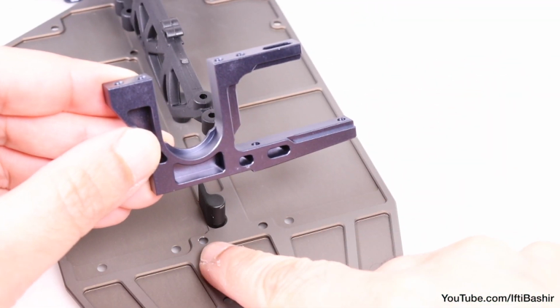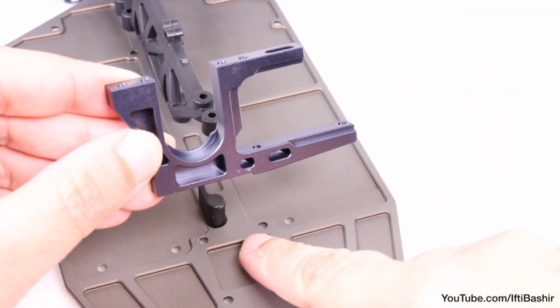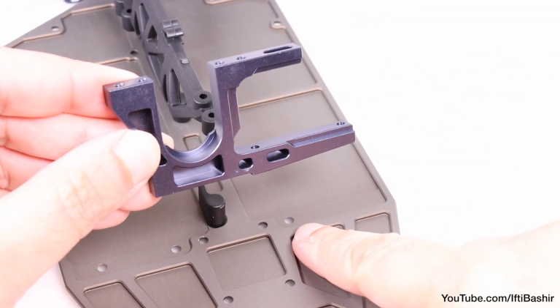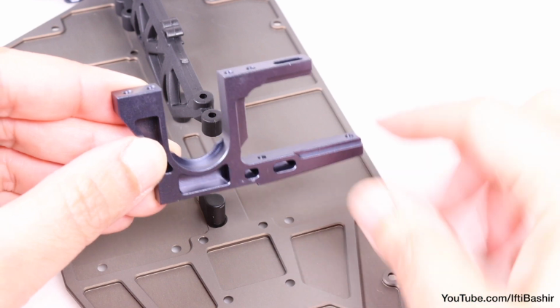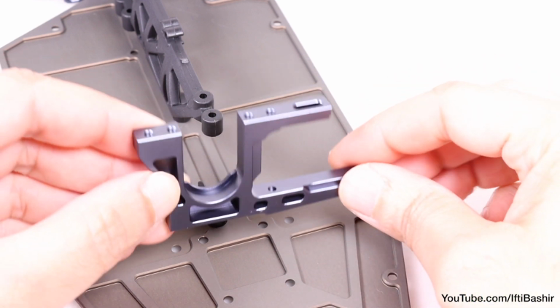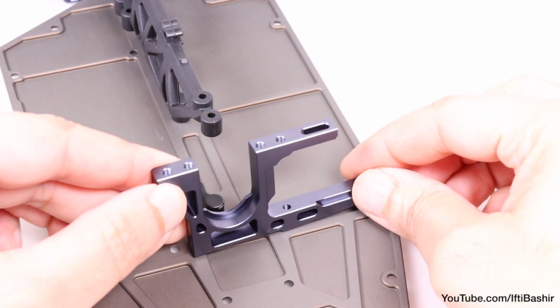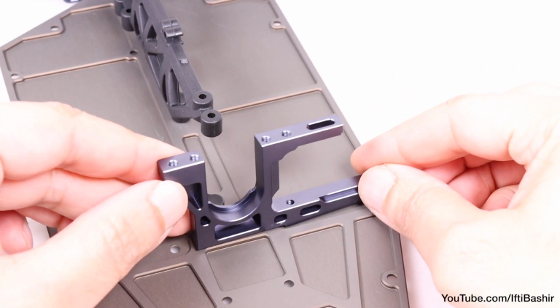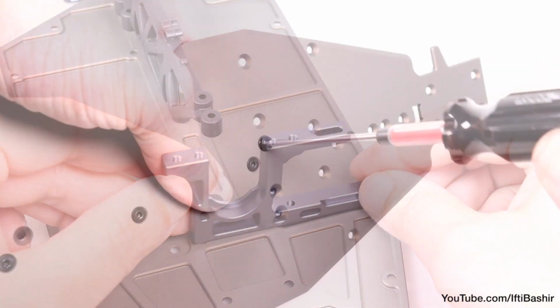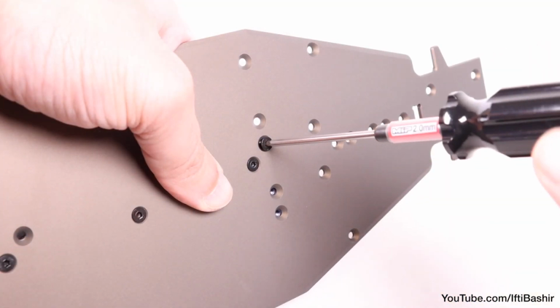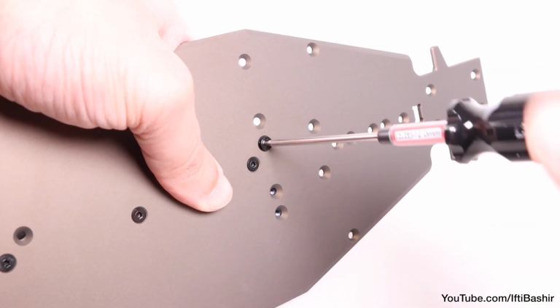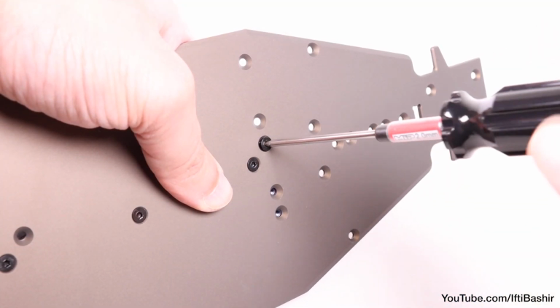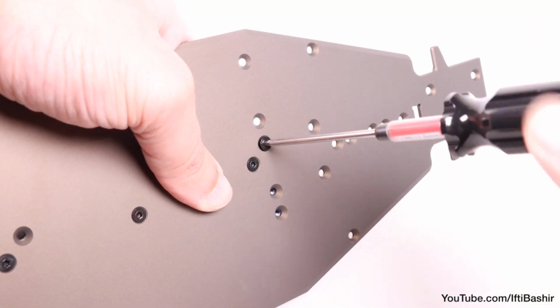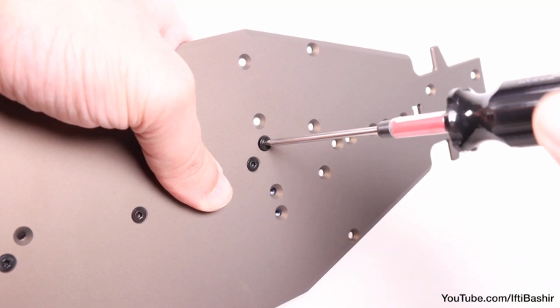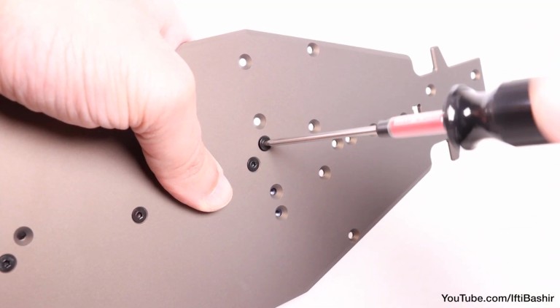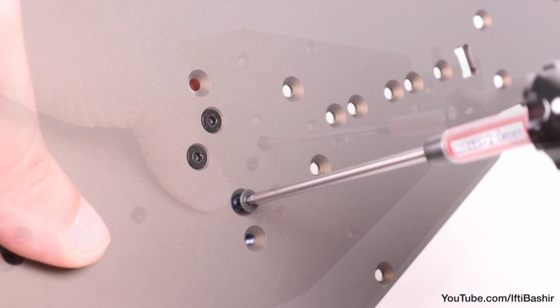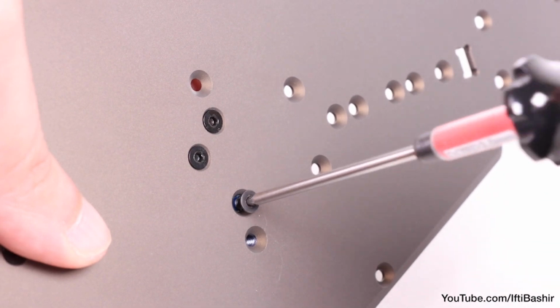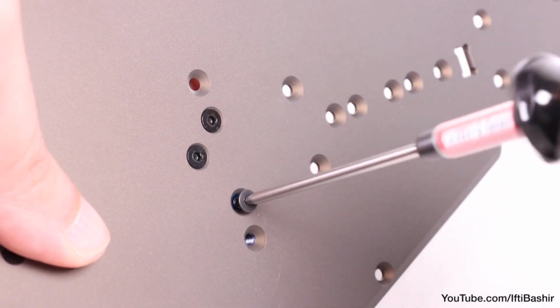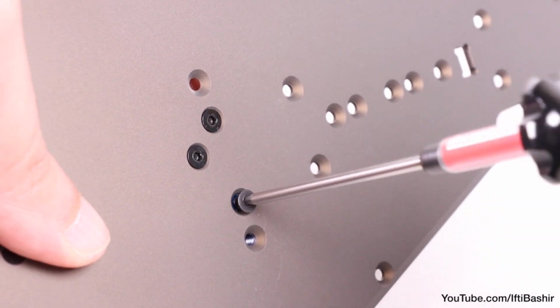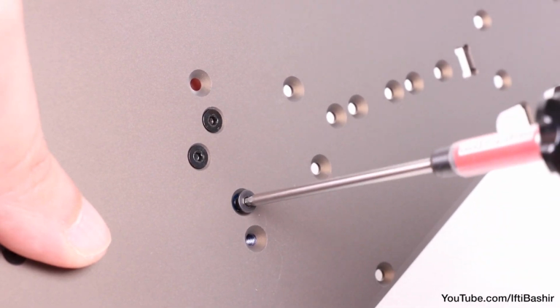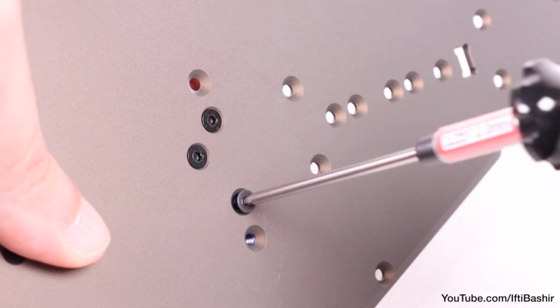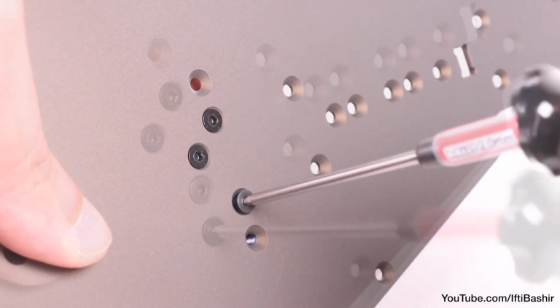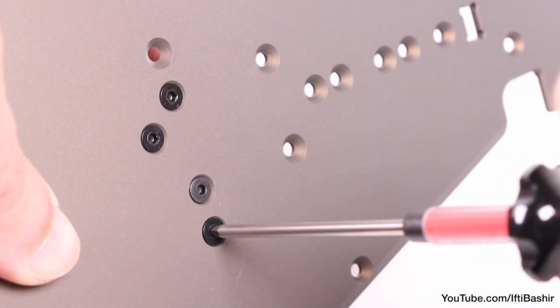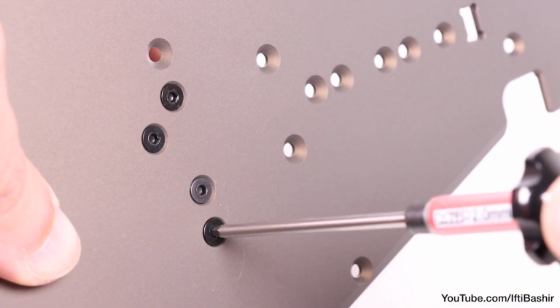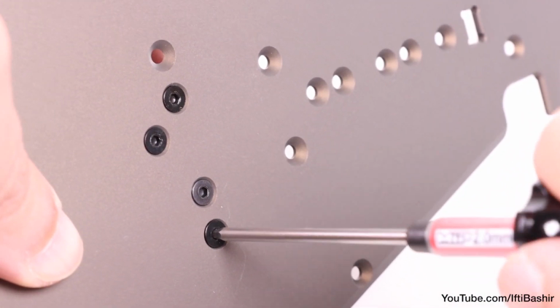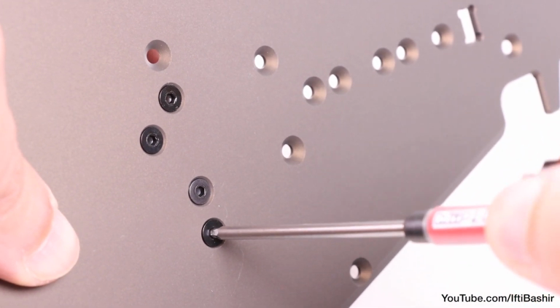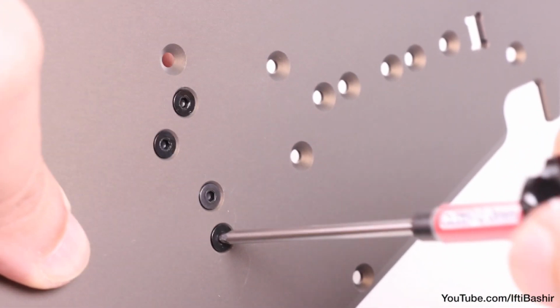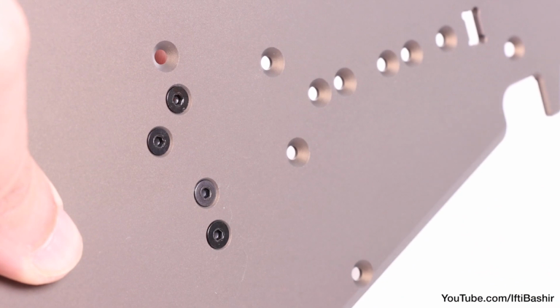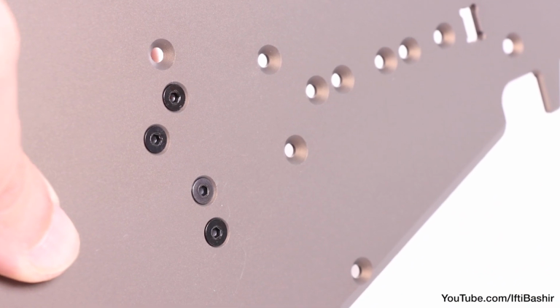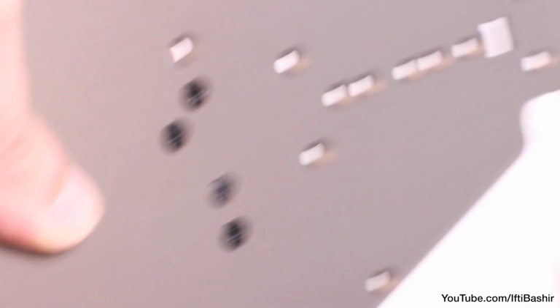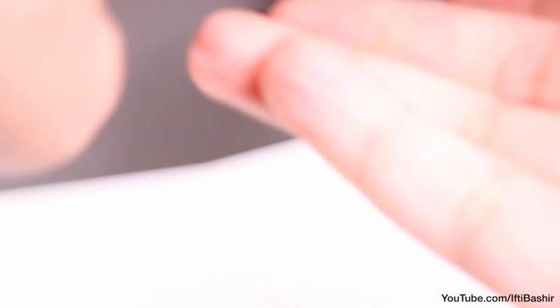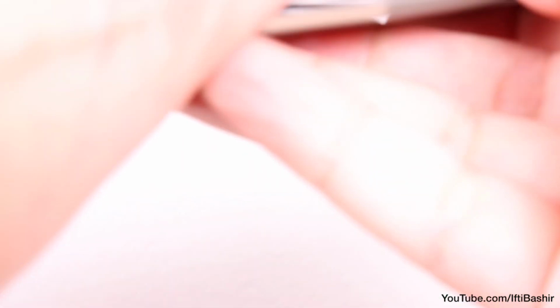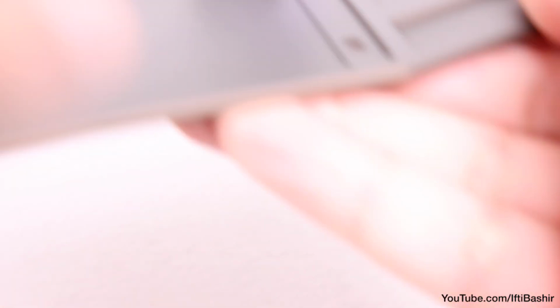You don't want to be stripping any threads in the plastic here. Onto our metal motor mount next — this is positioned next to the small guard we just installed and secured from the bottom using two 10mm flat head screws around the centre of the chassis and a single 8mm flat head screw towards the side, all with thread lock of course.